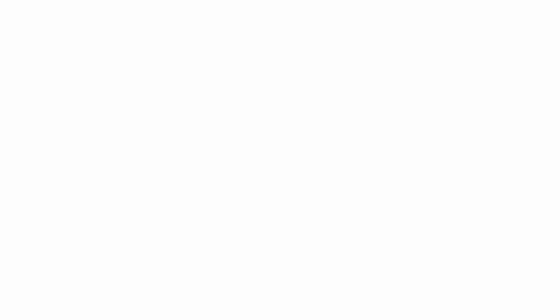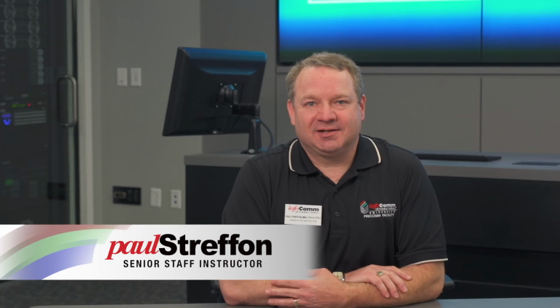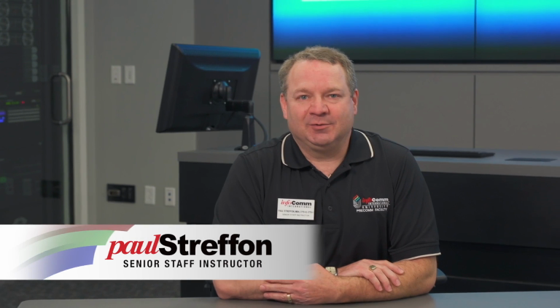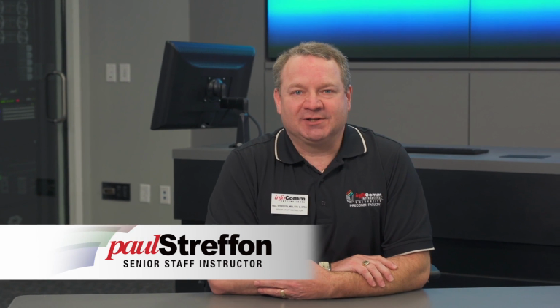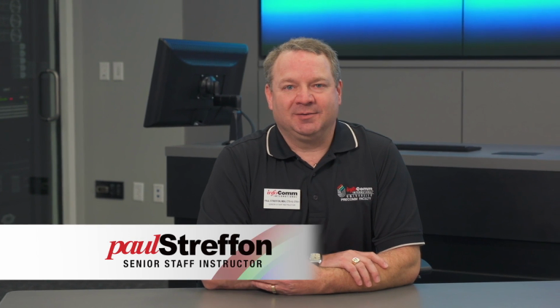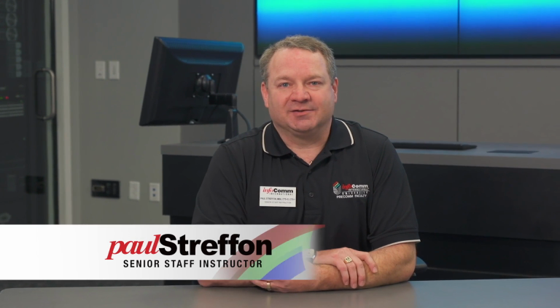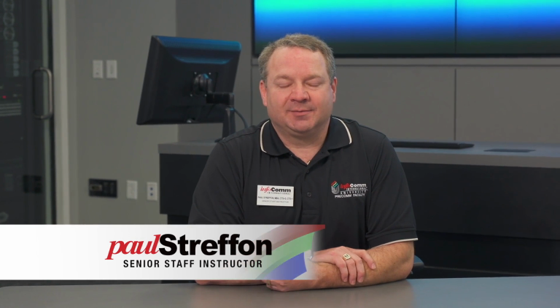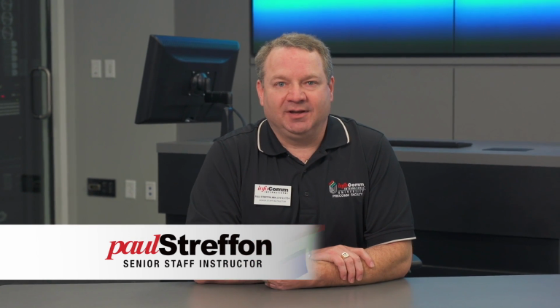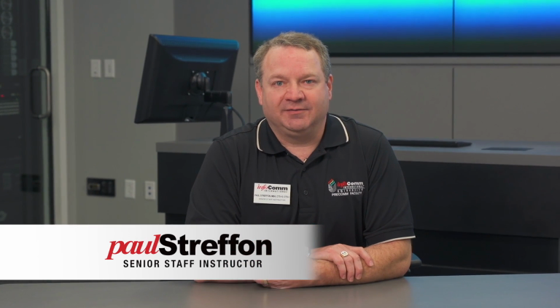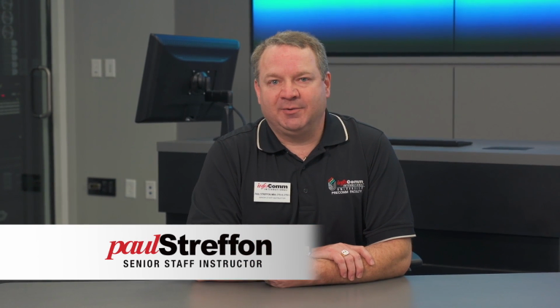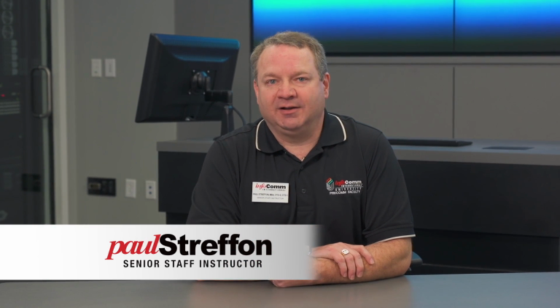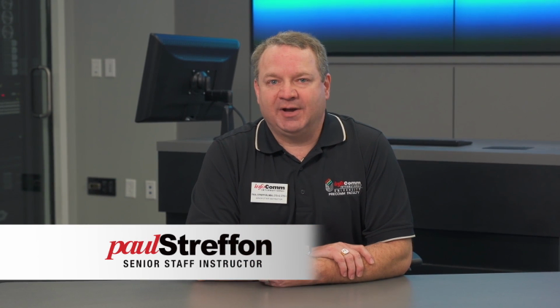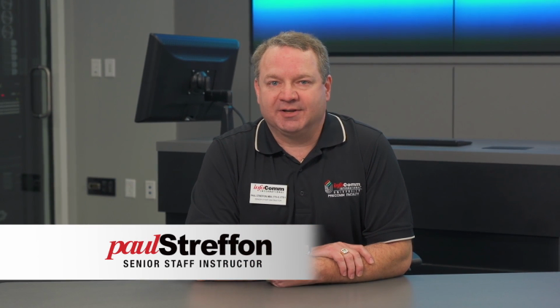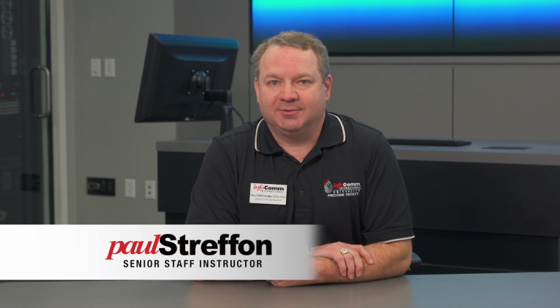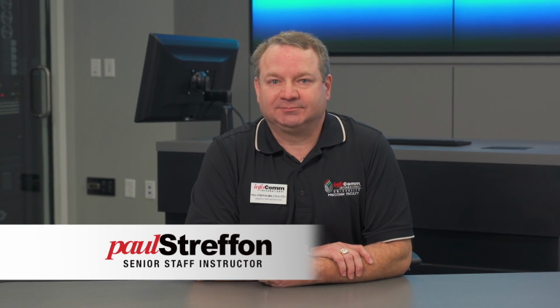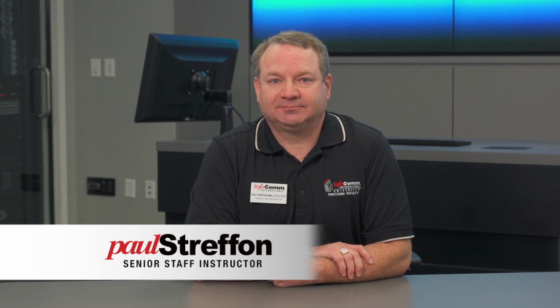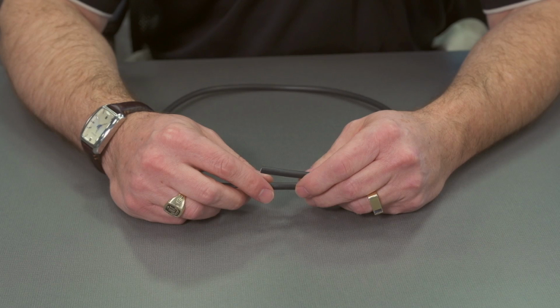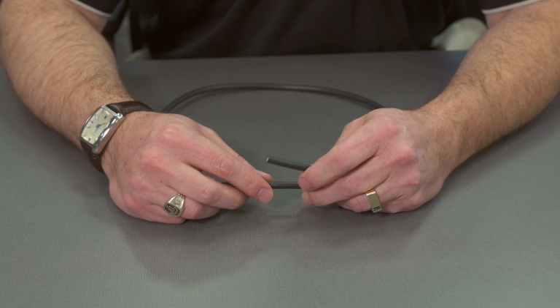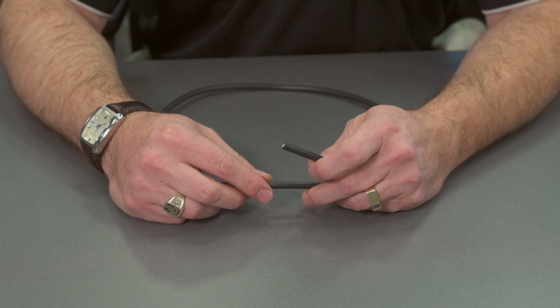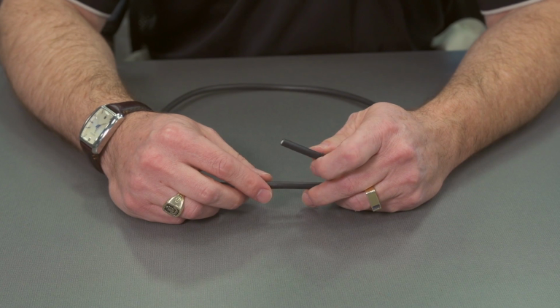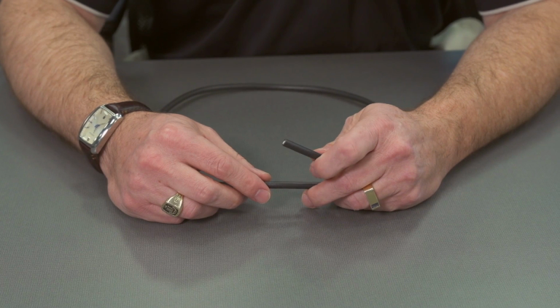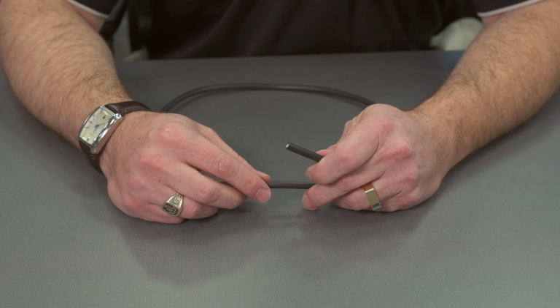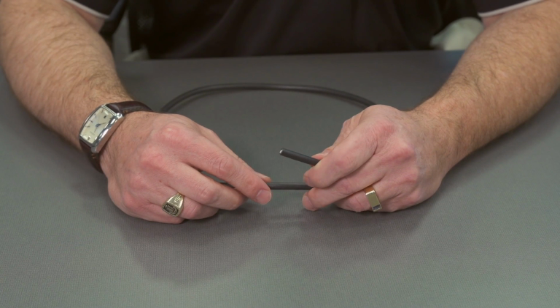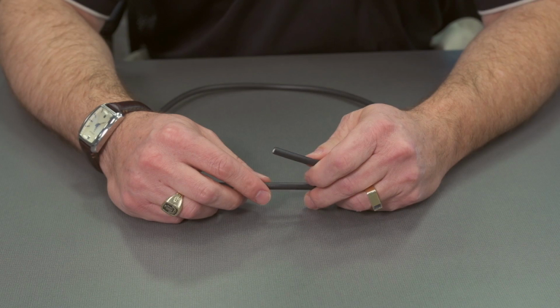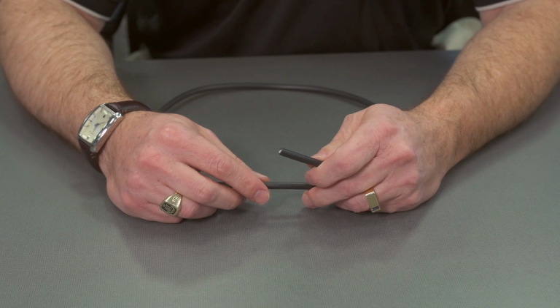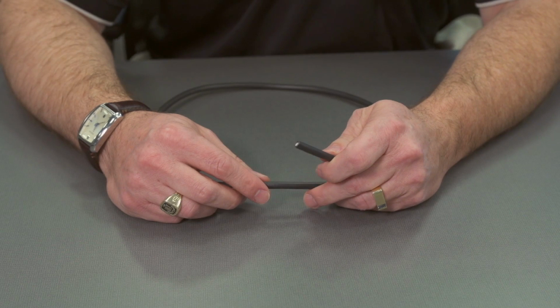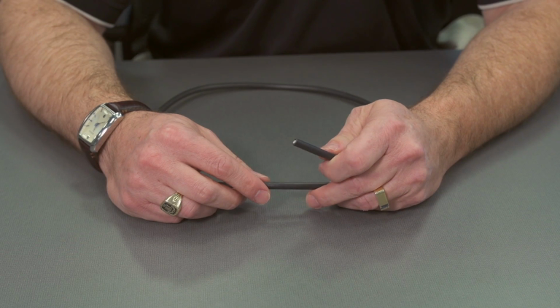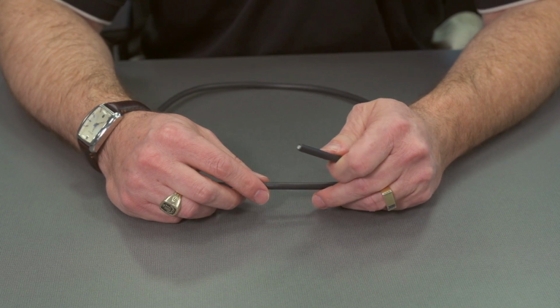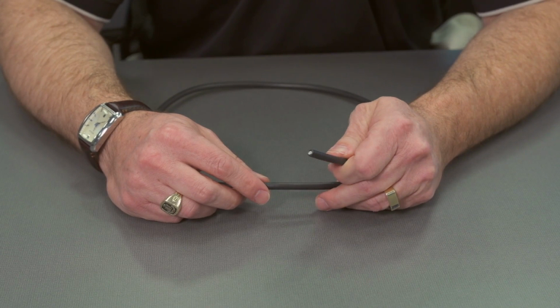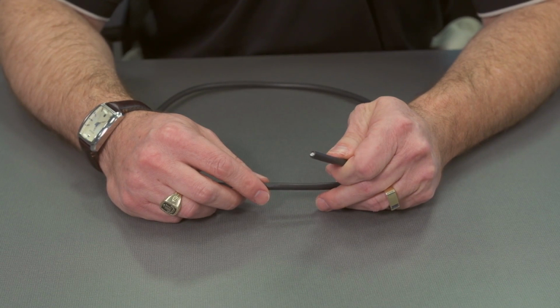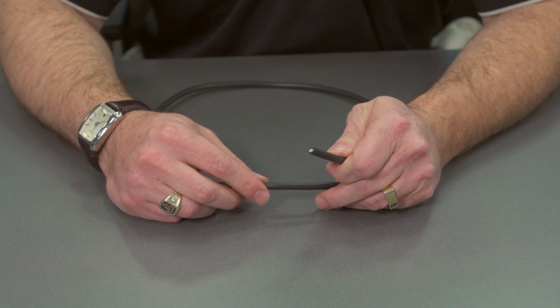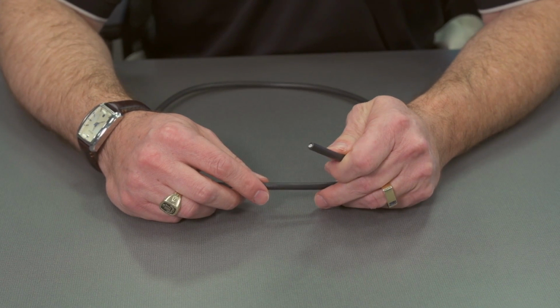In this segment we'll be talking about stripping and evaluating coaxial cable. The first thing we want to do when we're working with coax cables is look at how to cut coax cable.